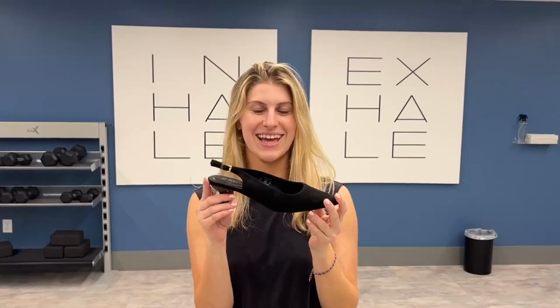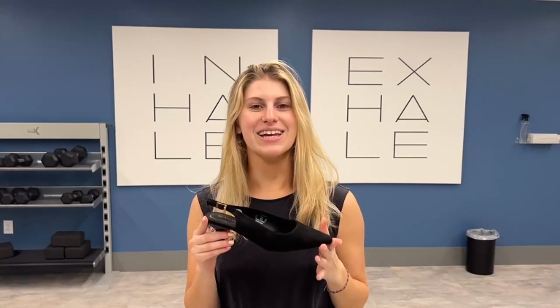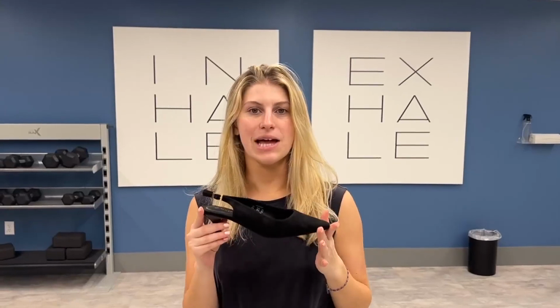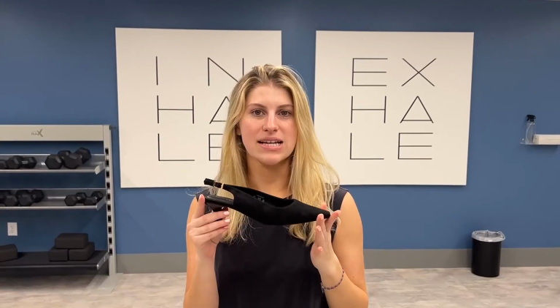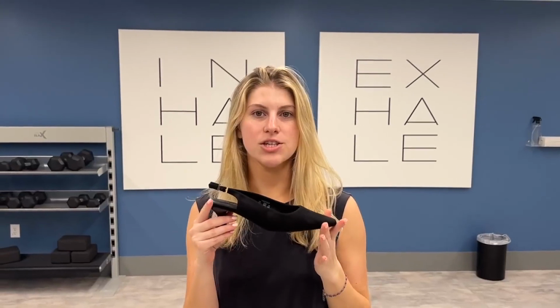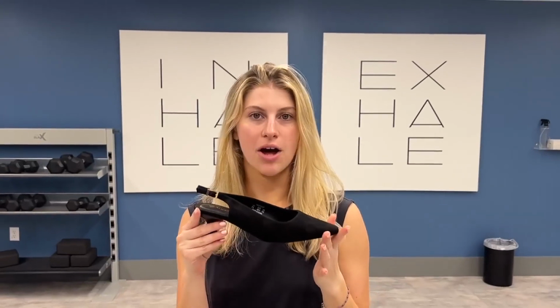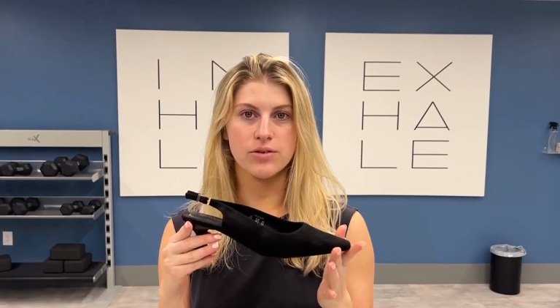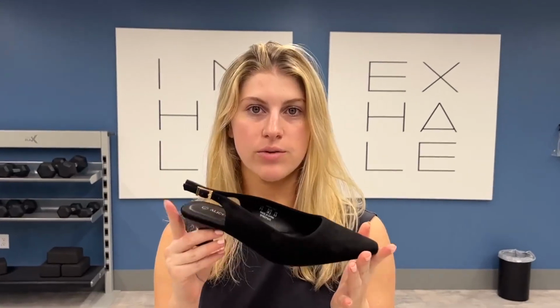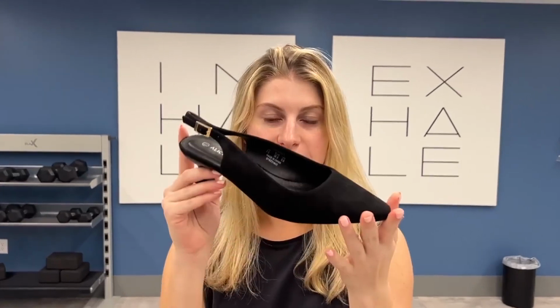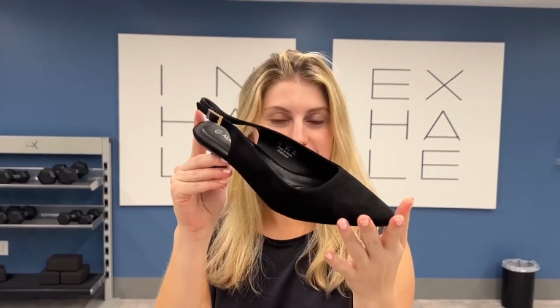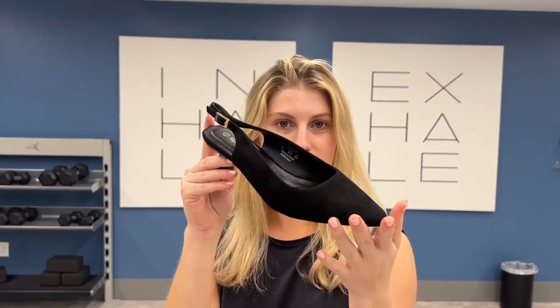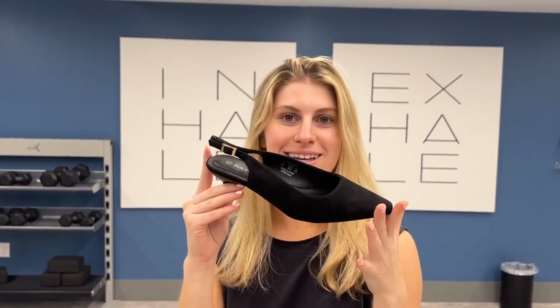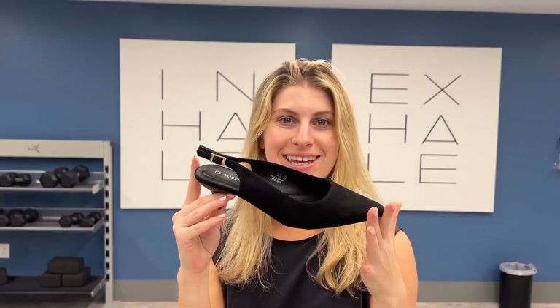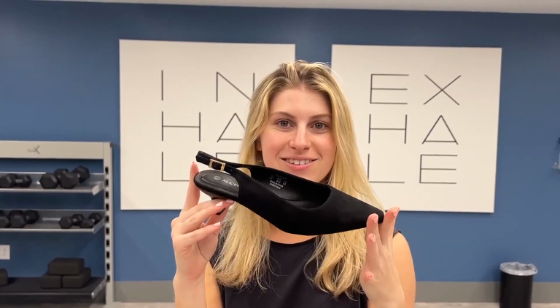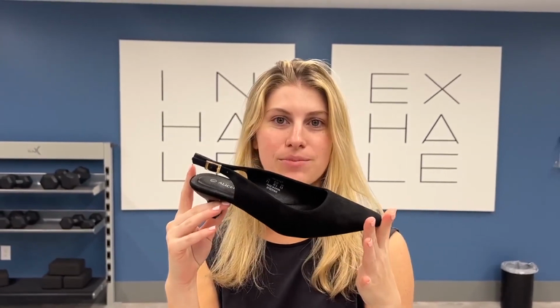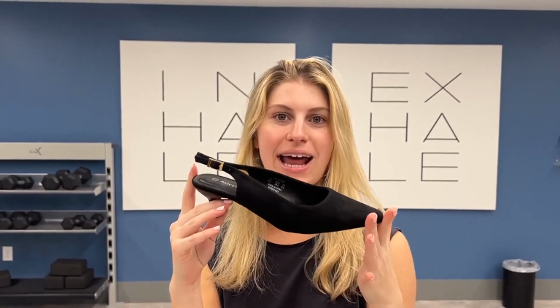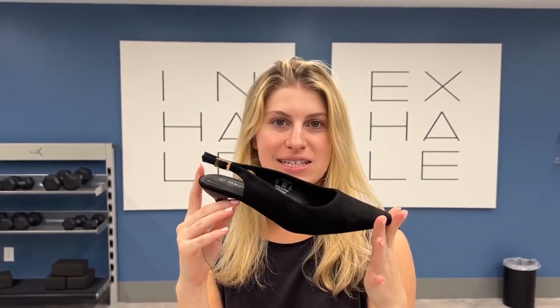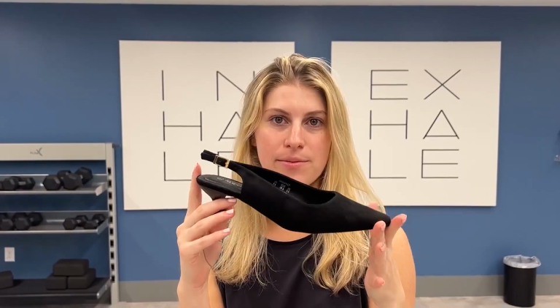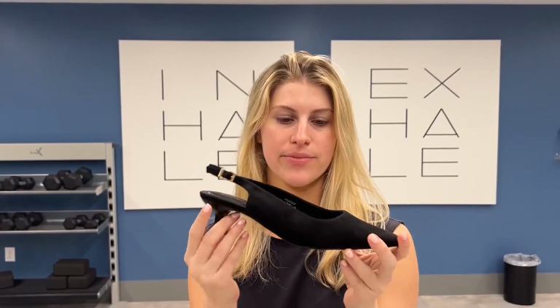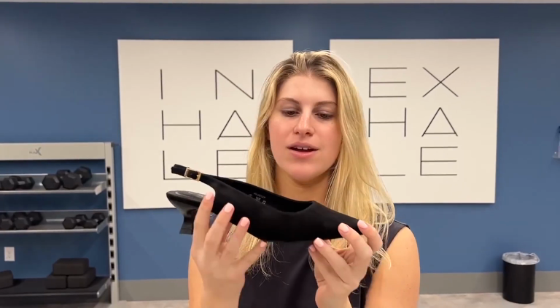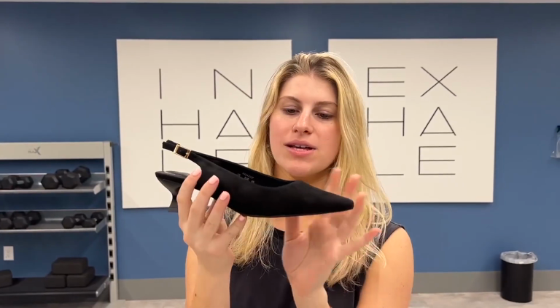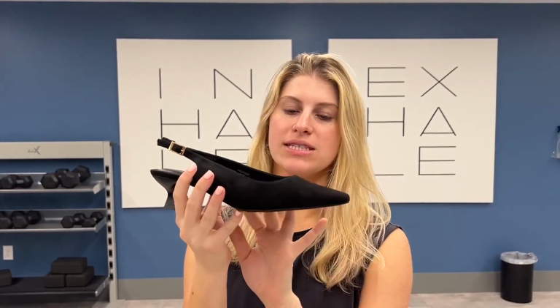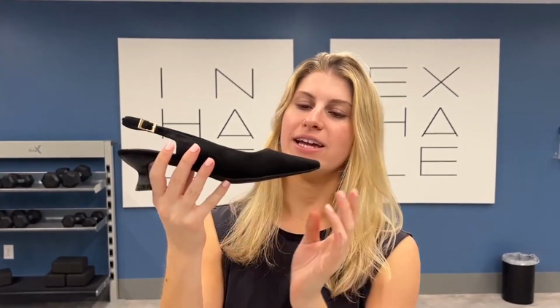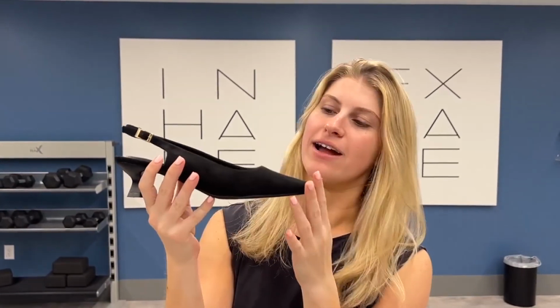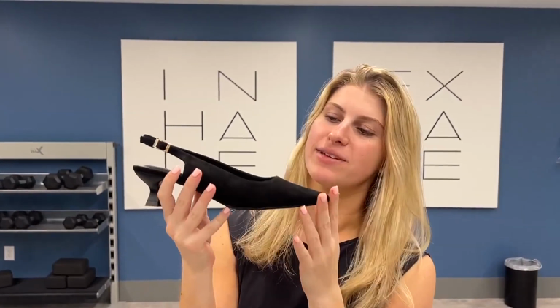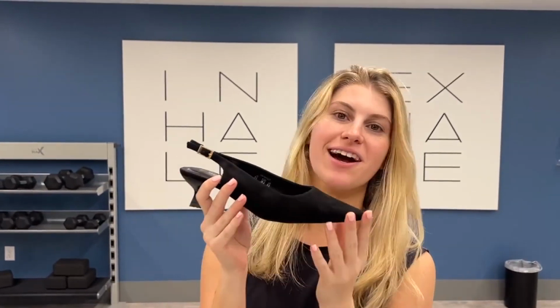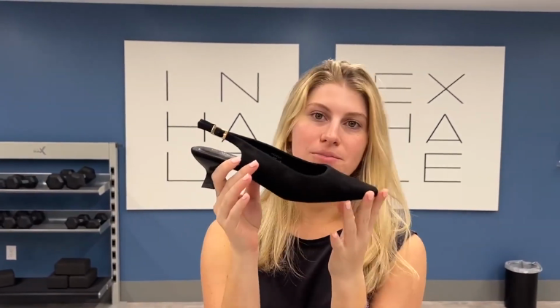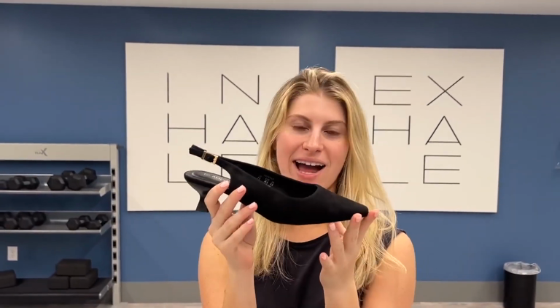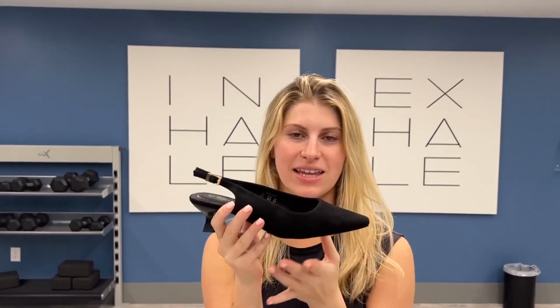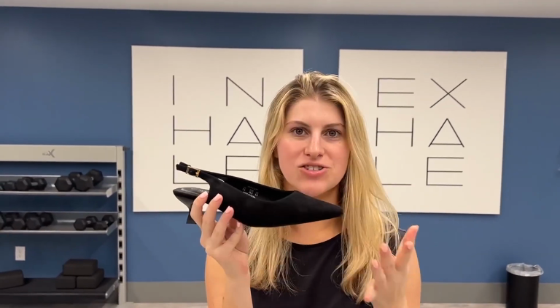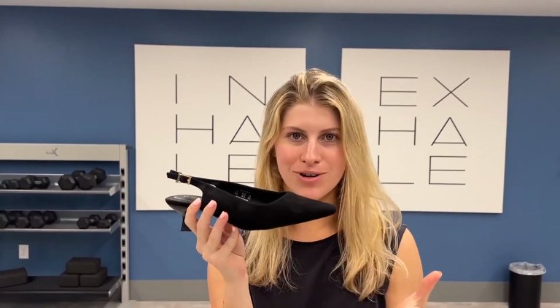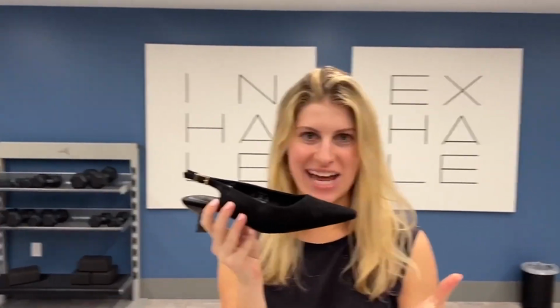Hello, today I present to you an honest review of these slingback kitten heels by the brand Alice Pub. As you can see right here, I got them in the color black and they are super stylish.